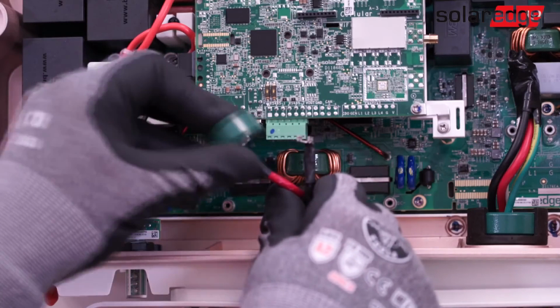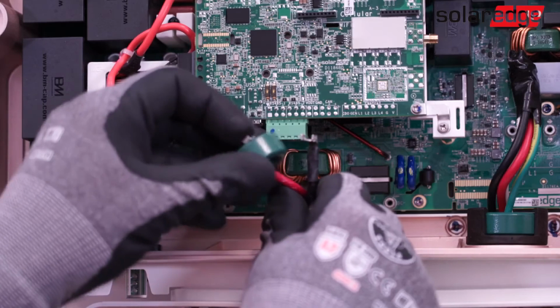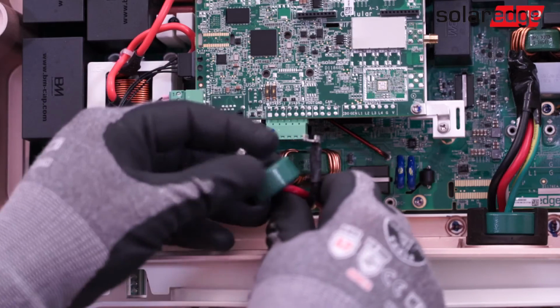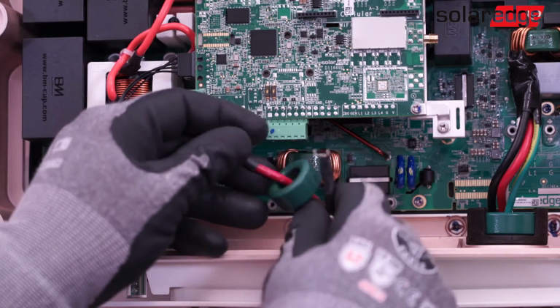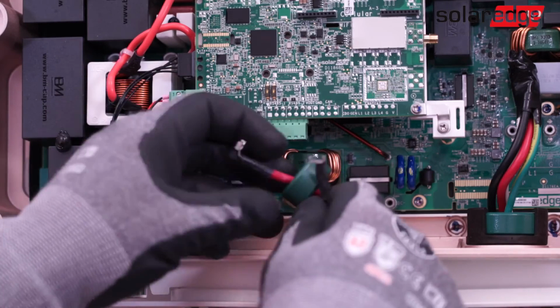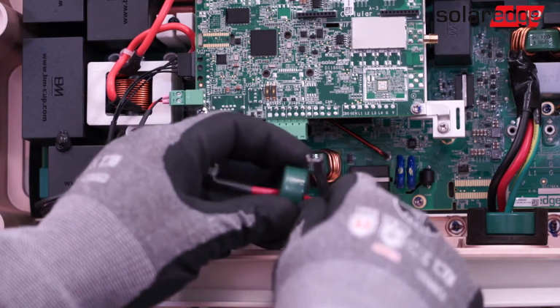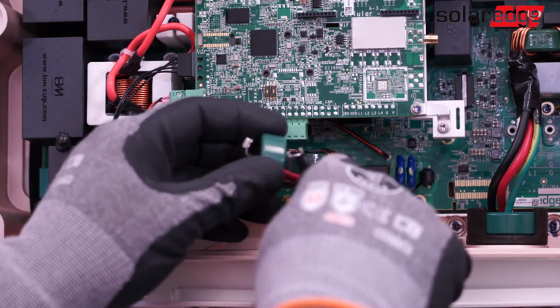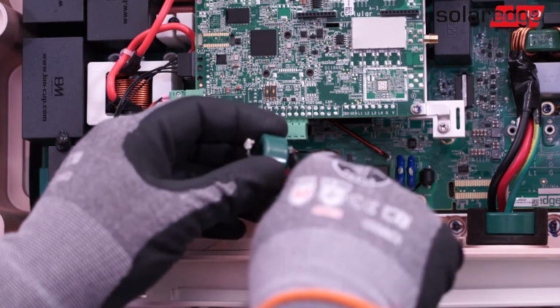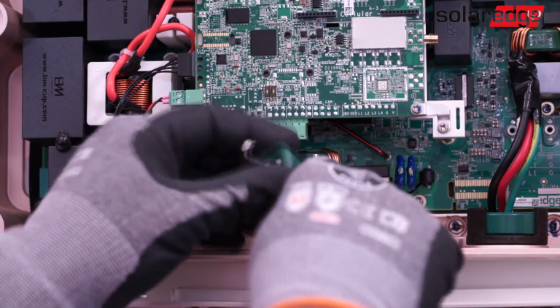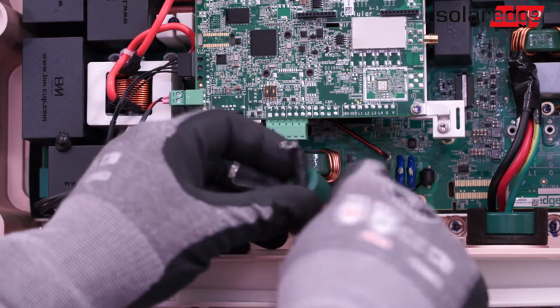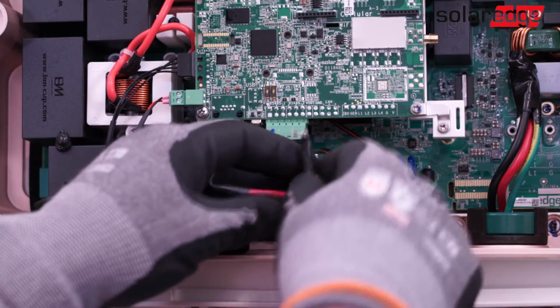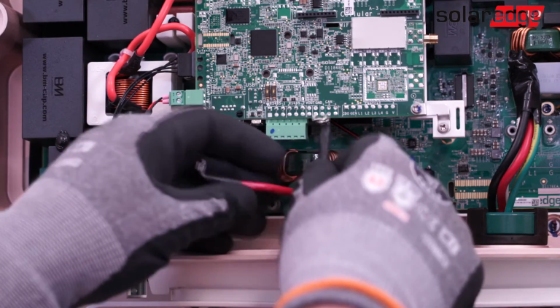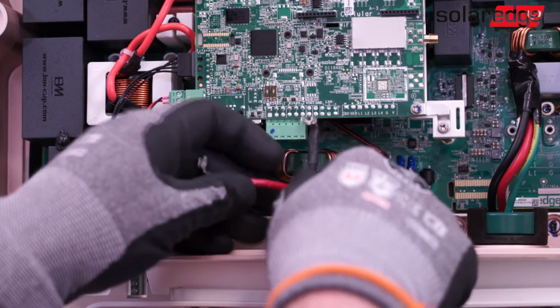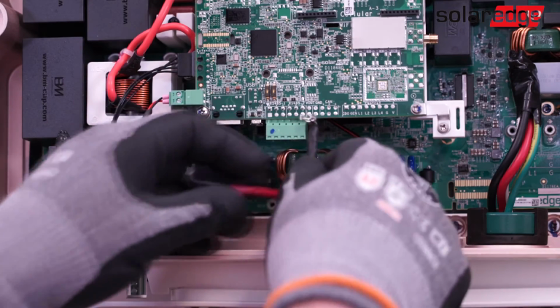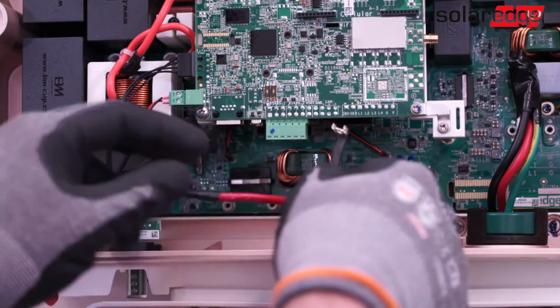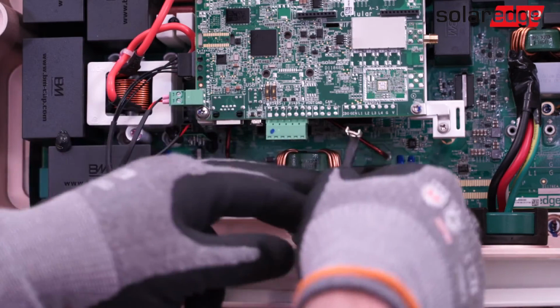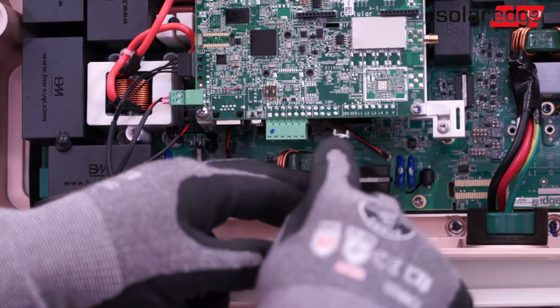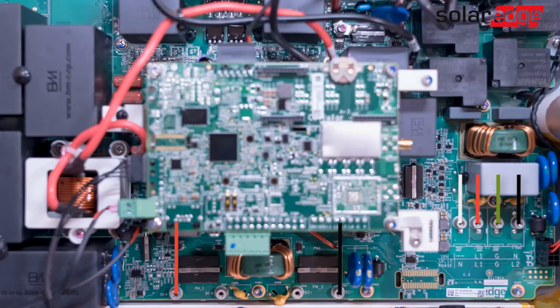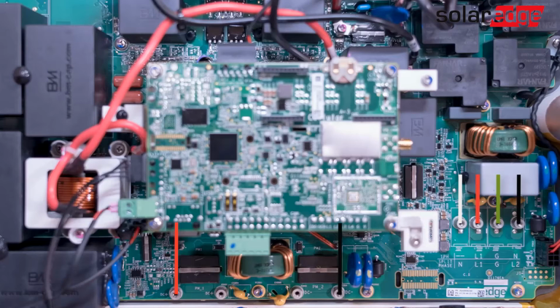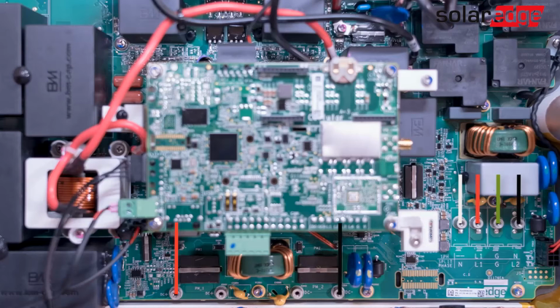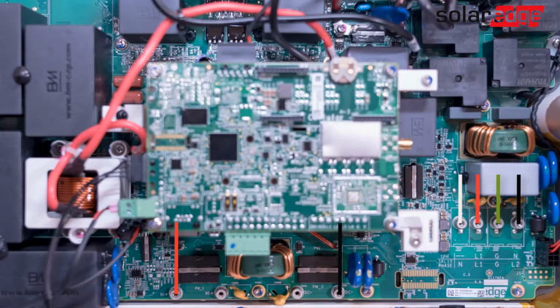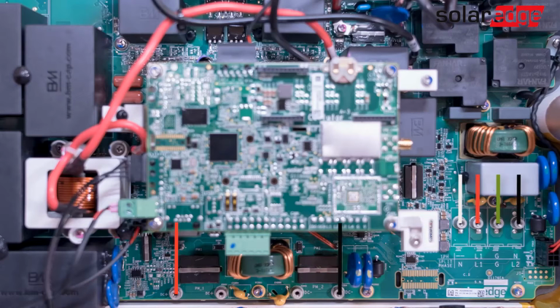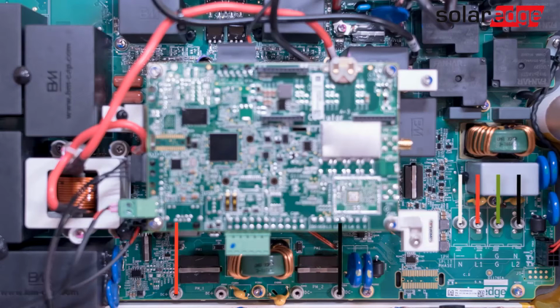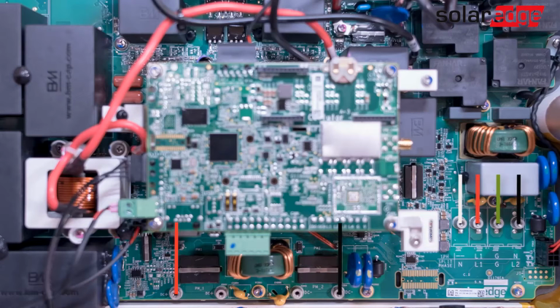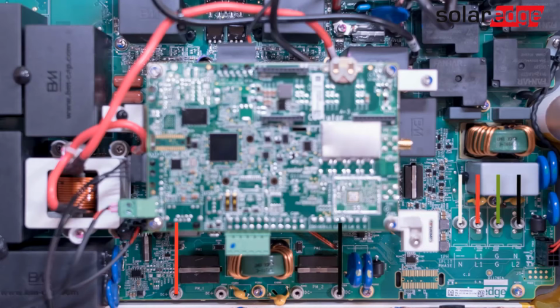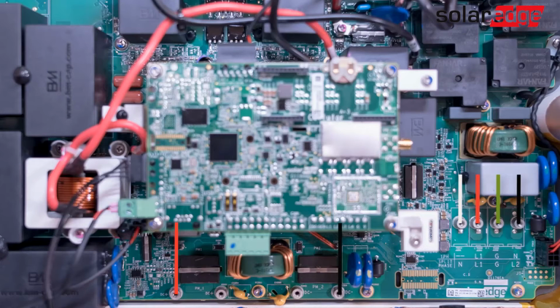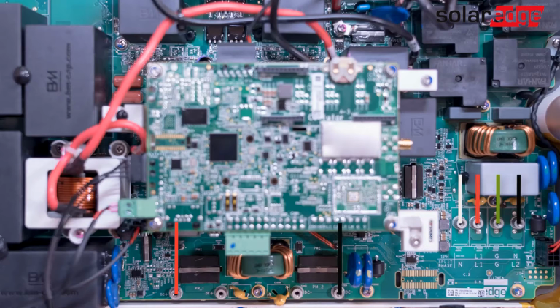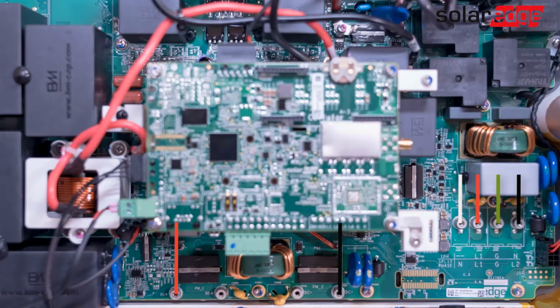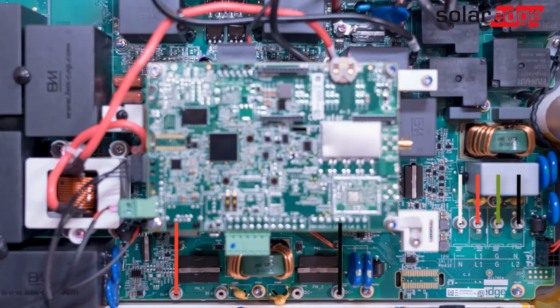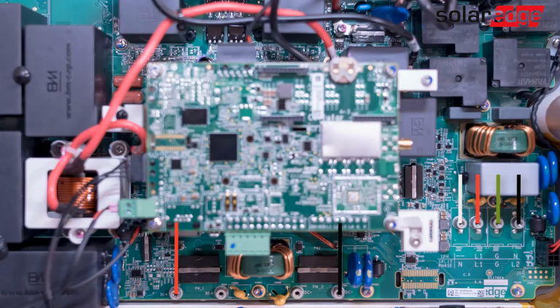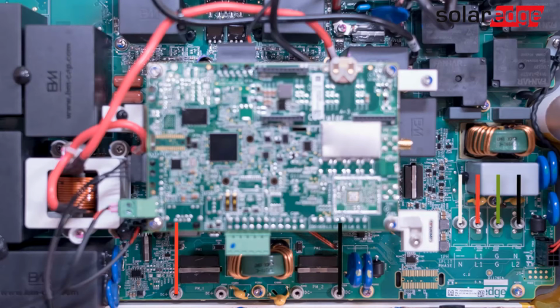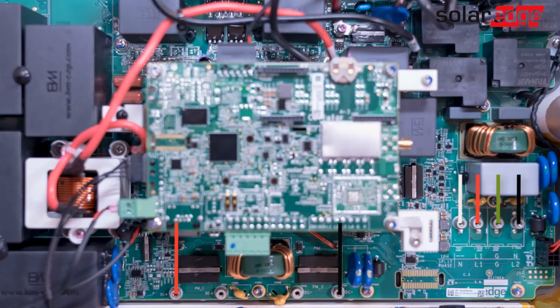Place the smaller choke around the DC conductors. Now secure the AC and DC conductors to the power board using the screws you removed earlier.